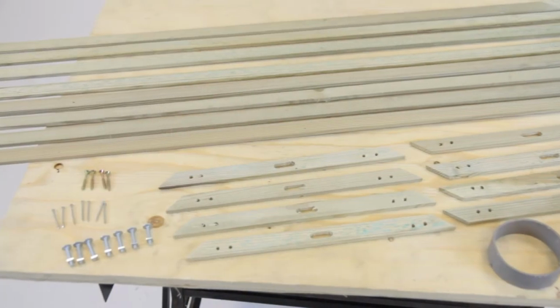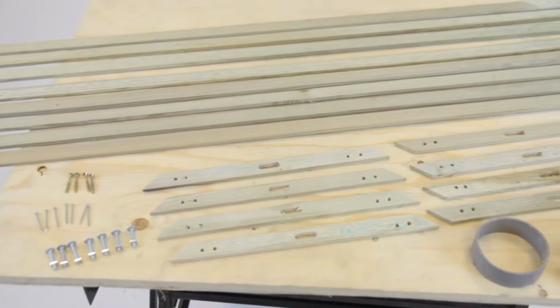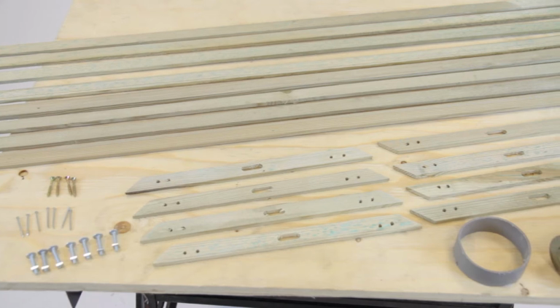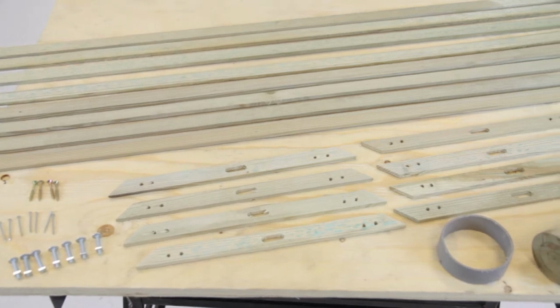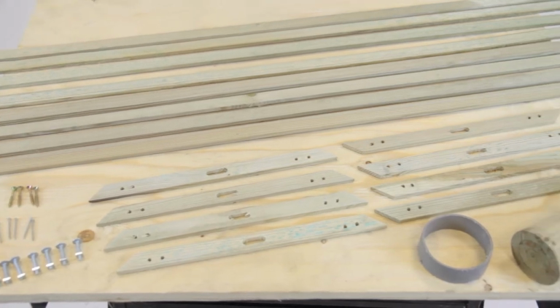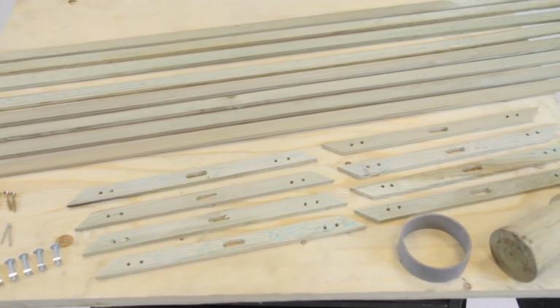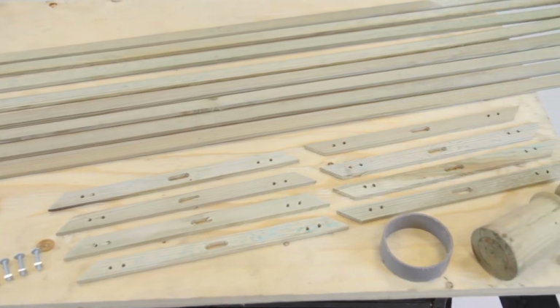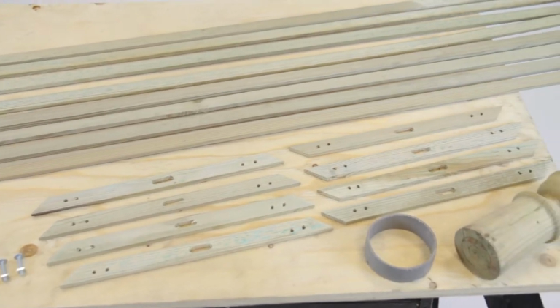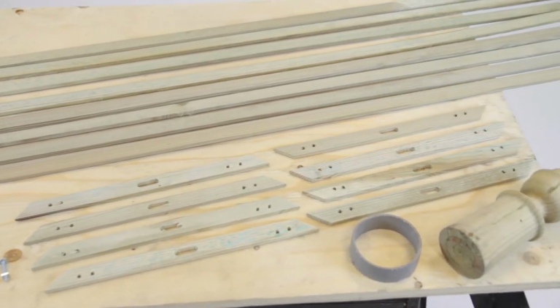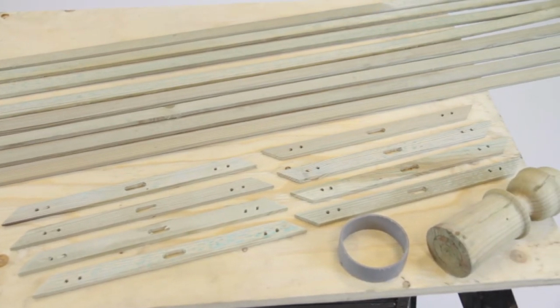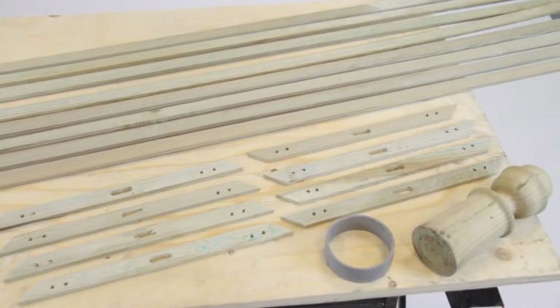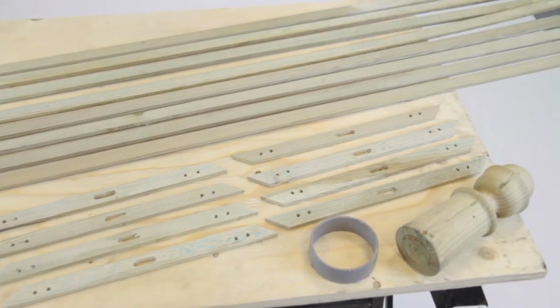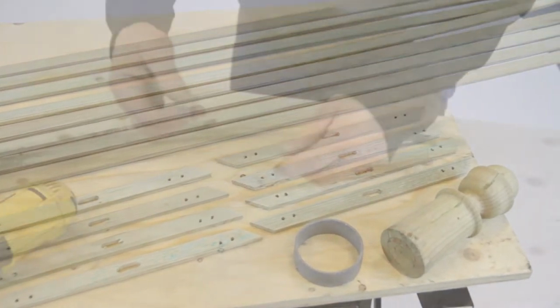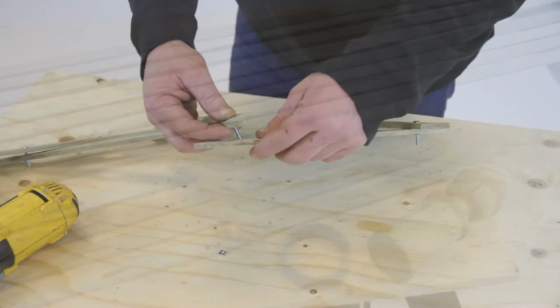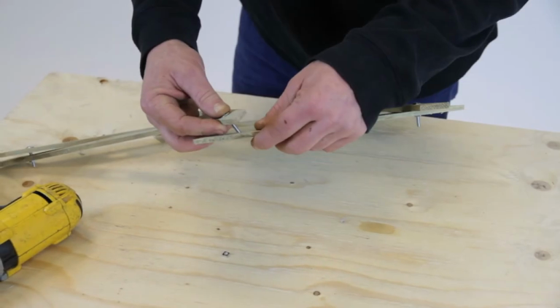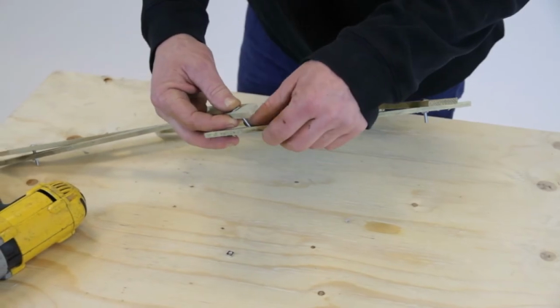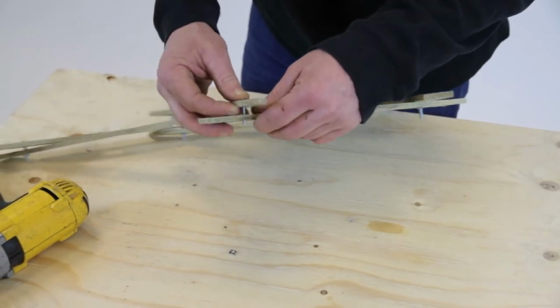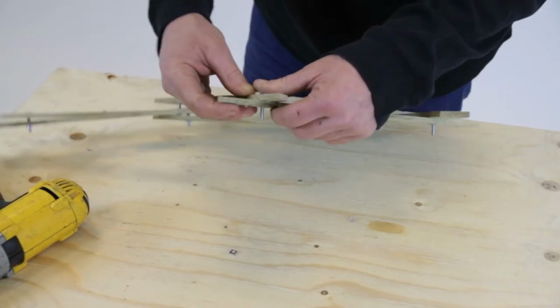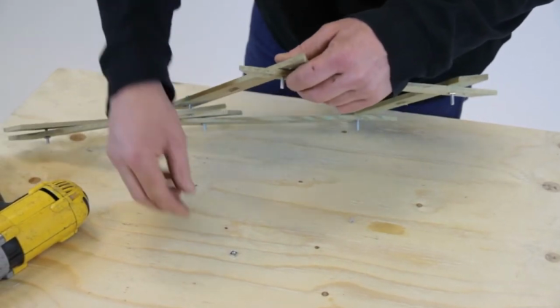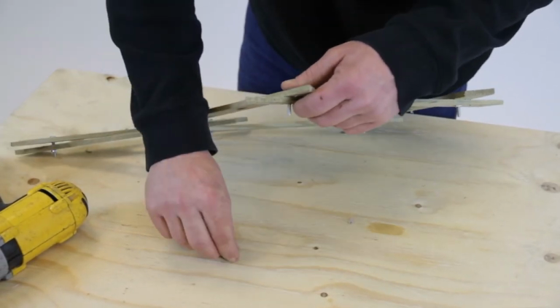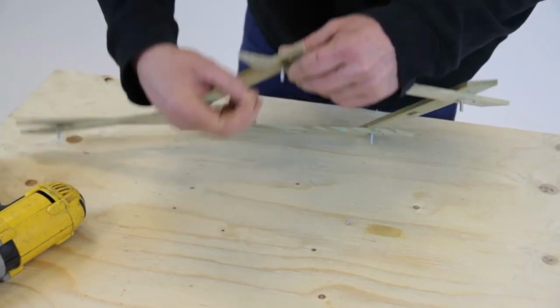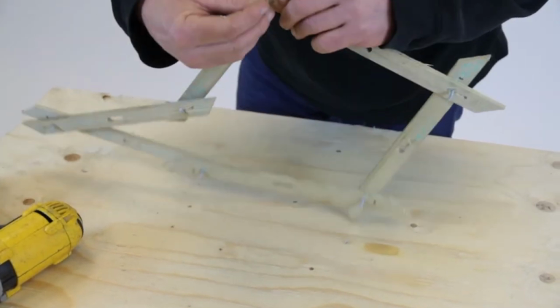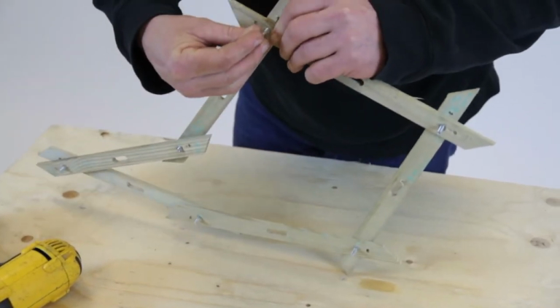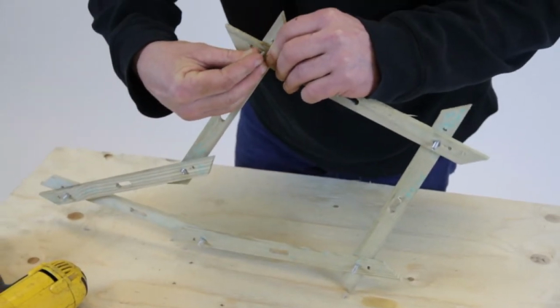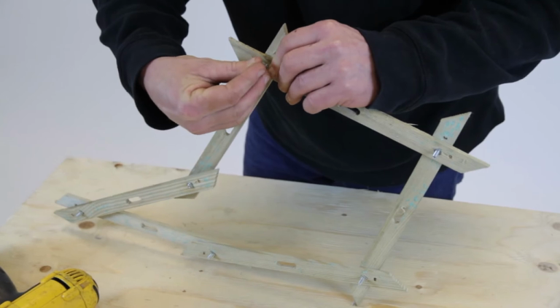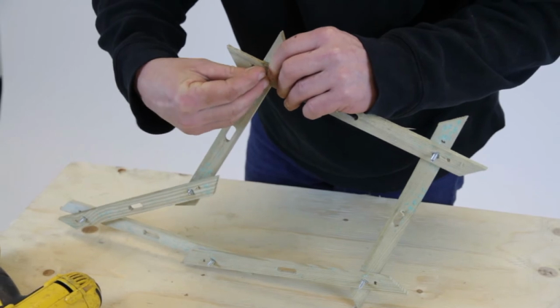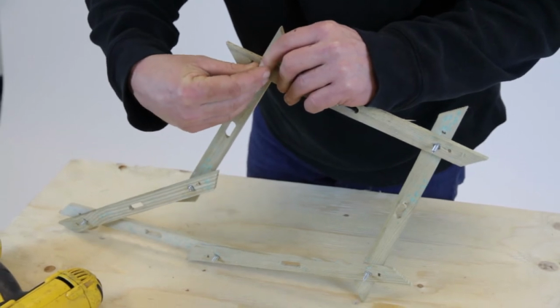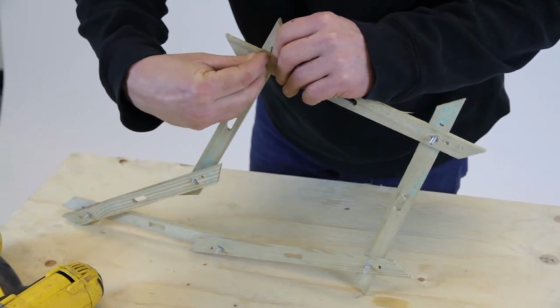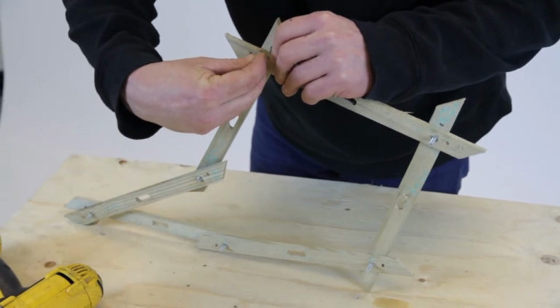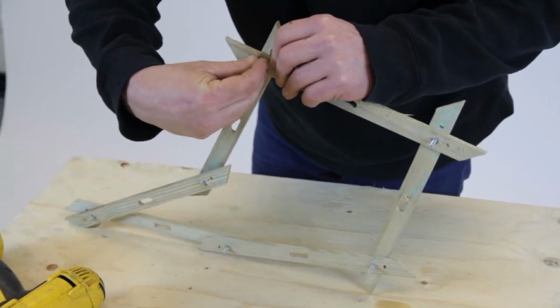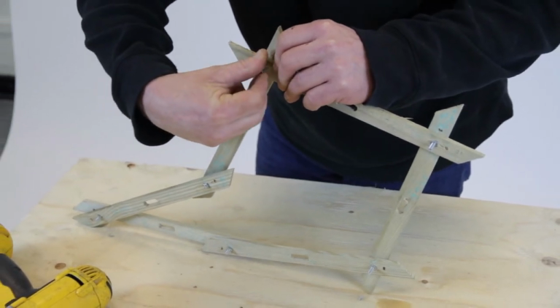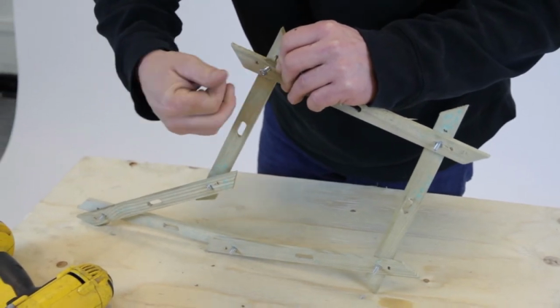First, lay out all the components on a table to ensure you have all the parts you require. Begin by creating the hexagonal structure with the nuts and bolts provided, alternating top and bottom as shown and with the shorter edges on the inside.